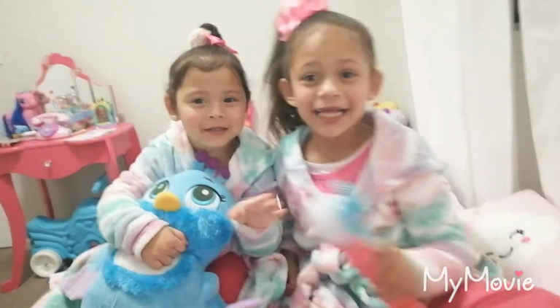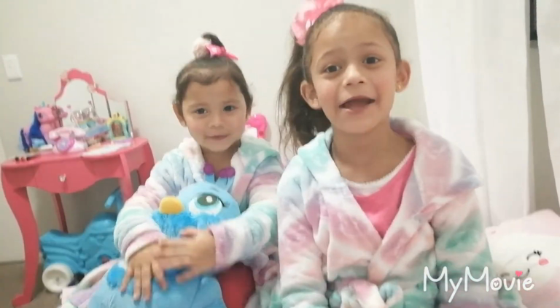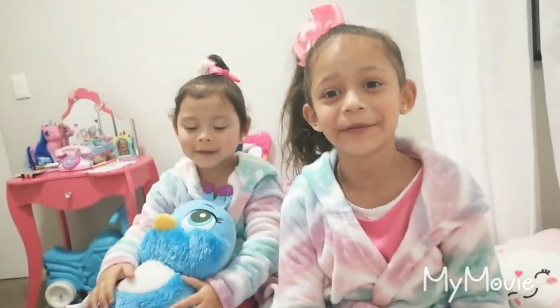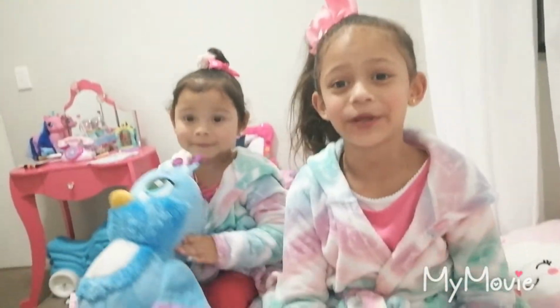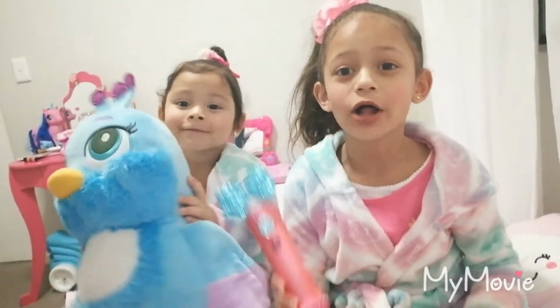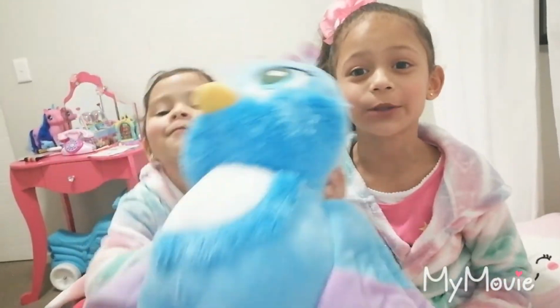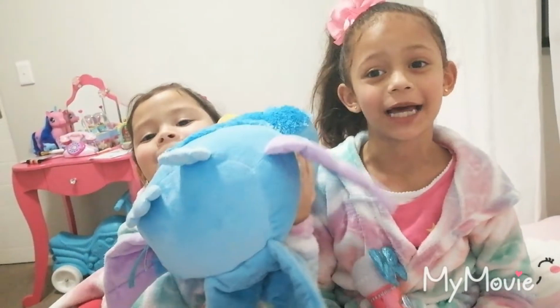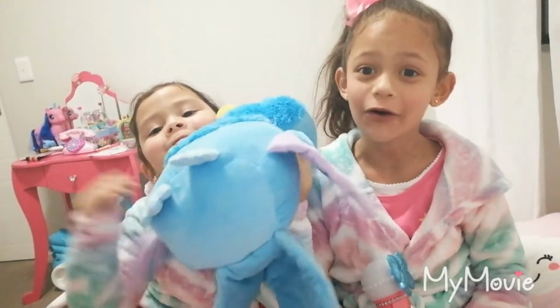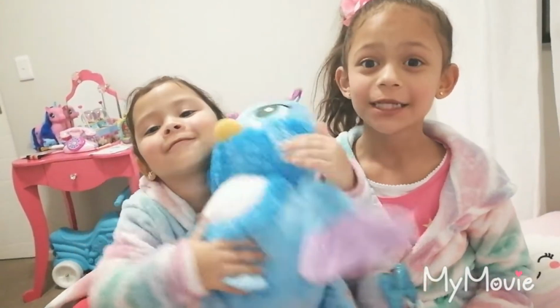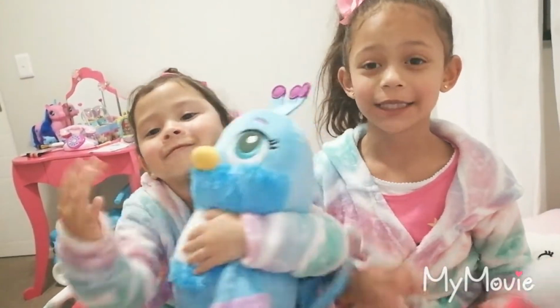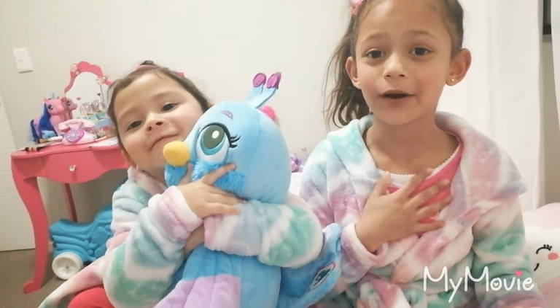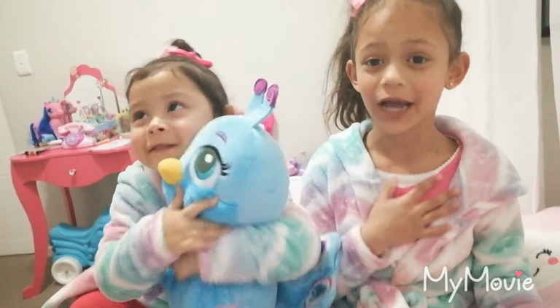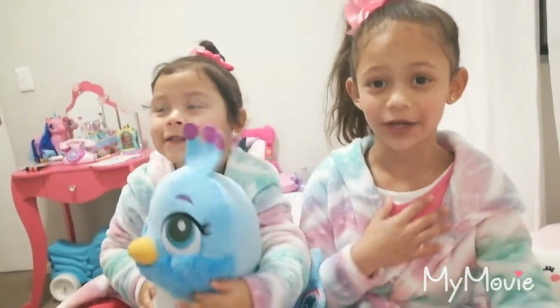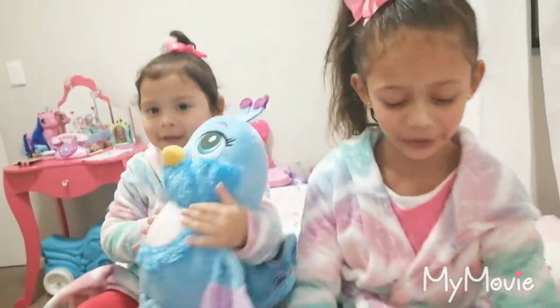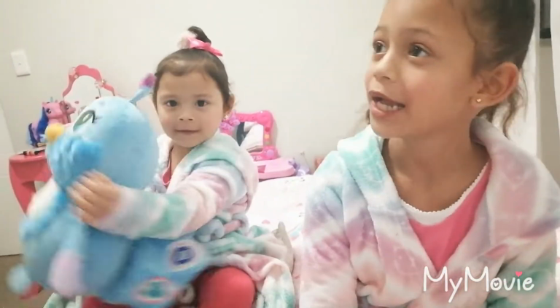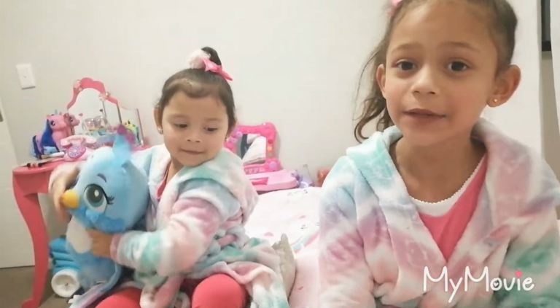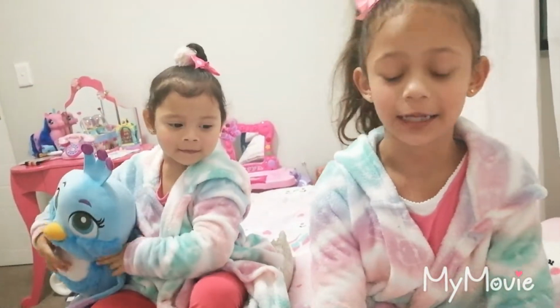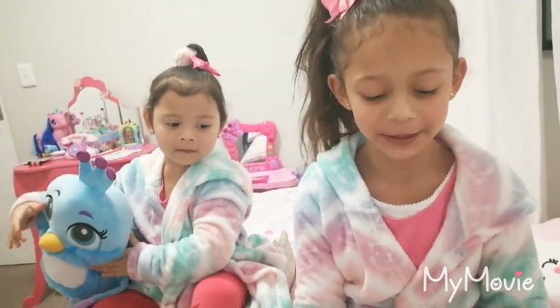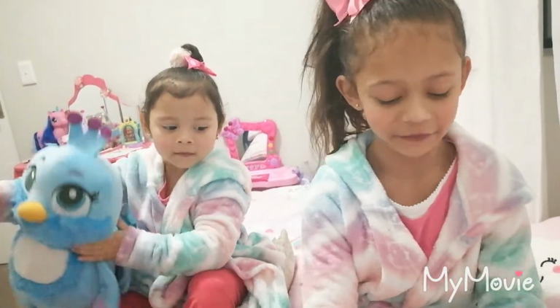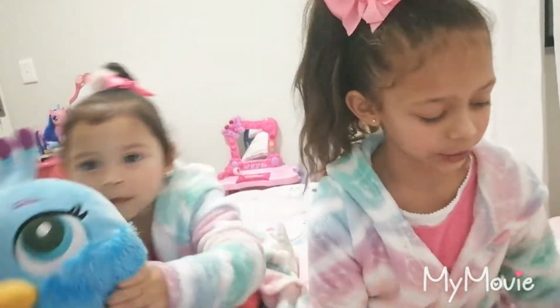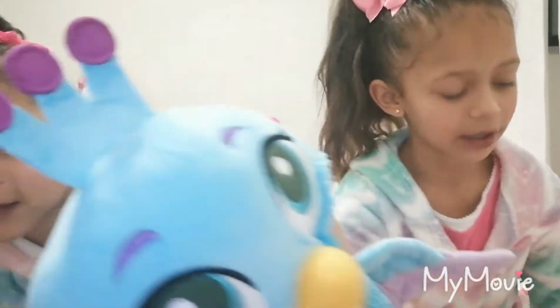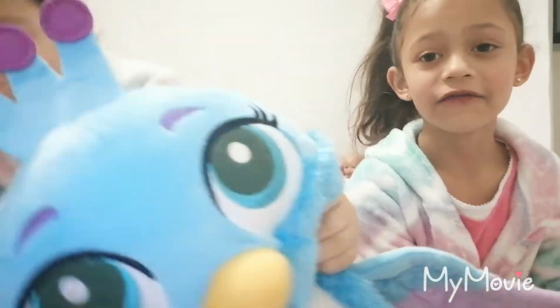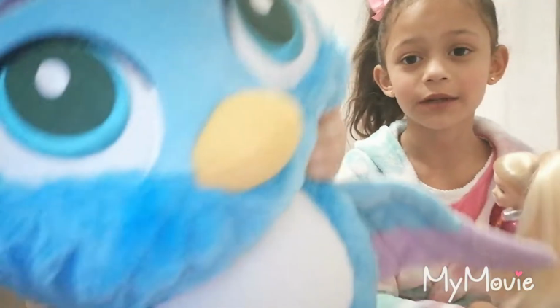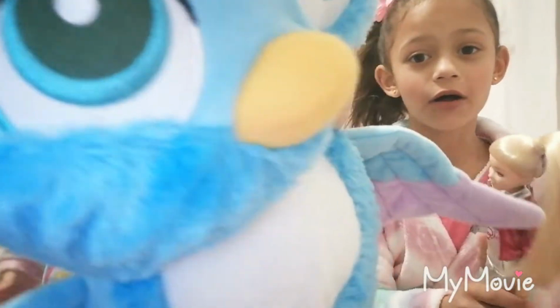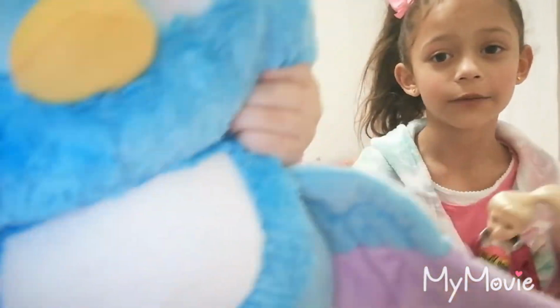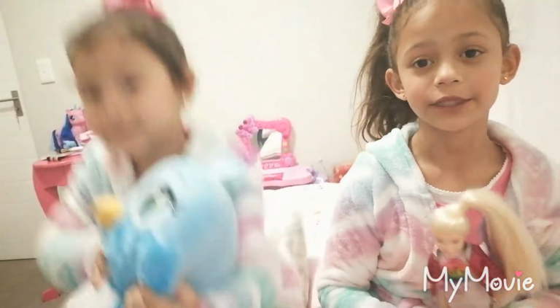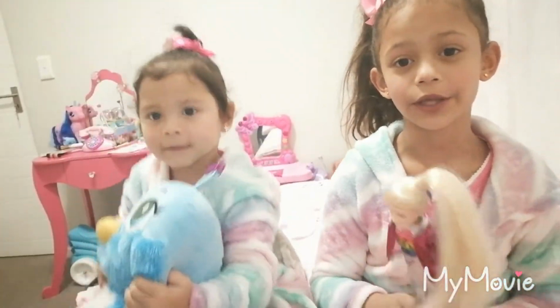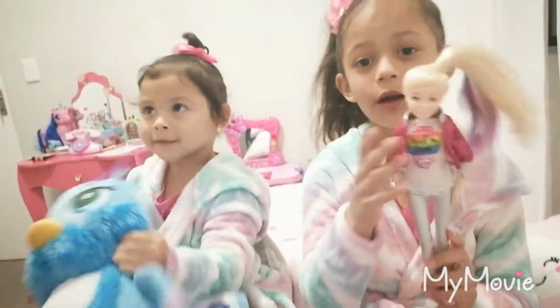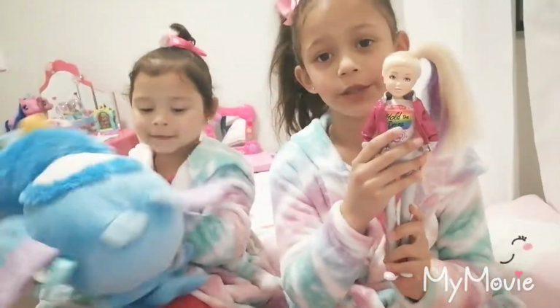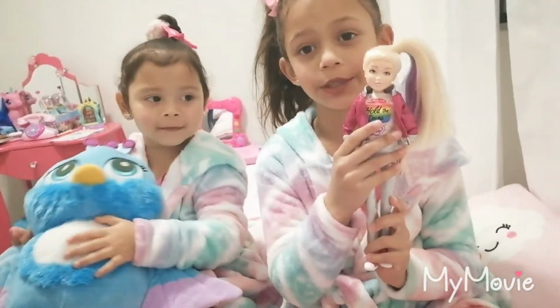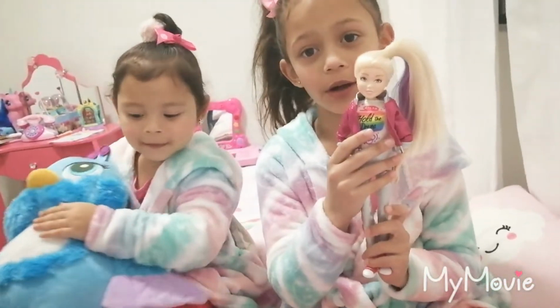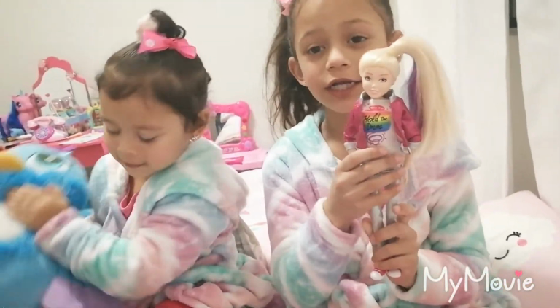Today we will be showing you all of our toys. Here's my collectible stuff from JoJo Siwa. First of all I will be showing you my JoJo Siwa doll.